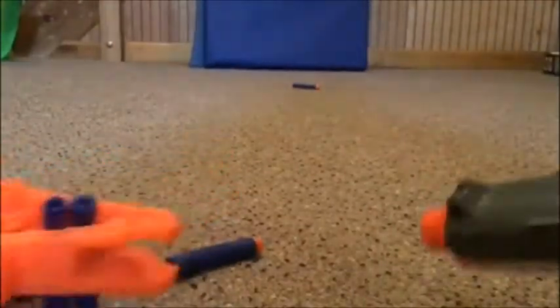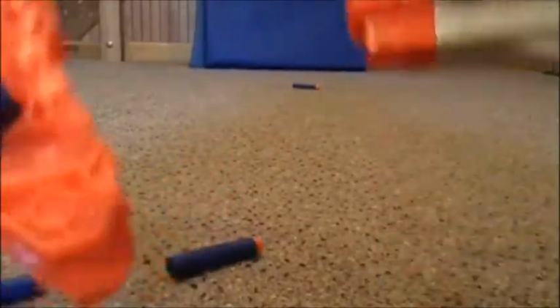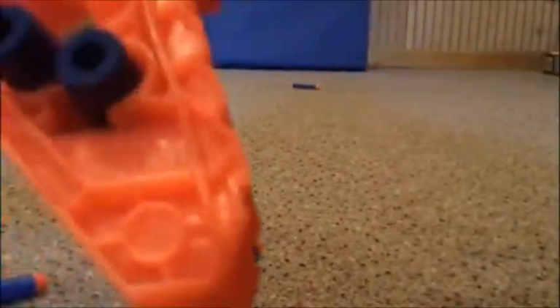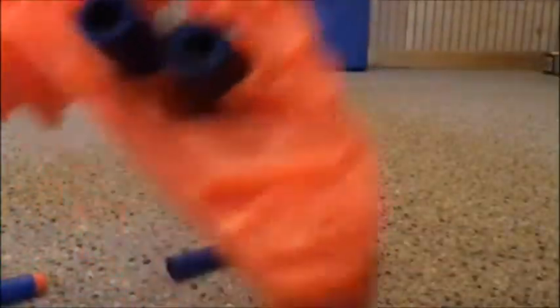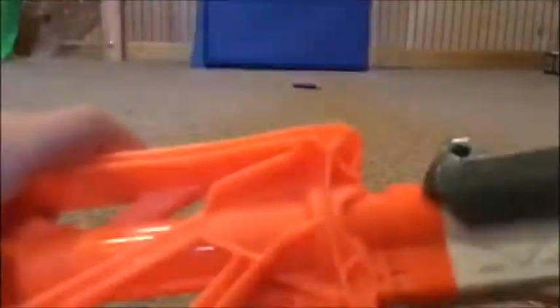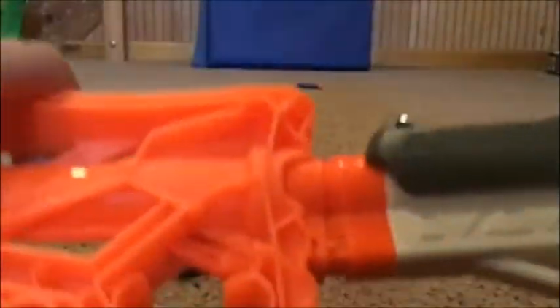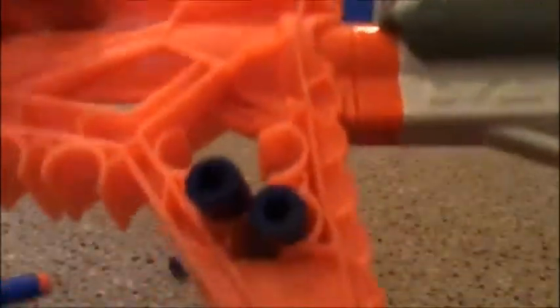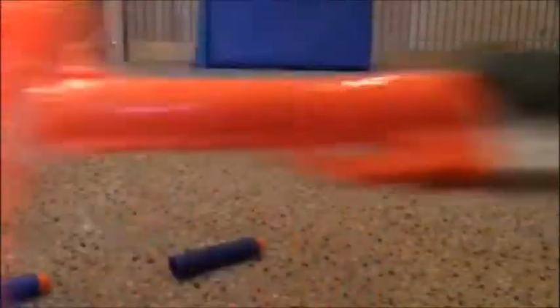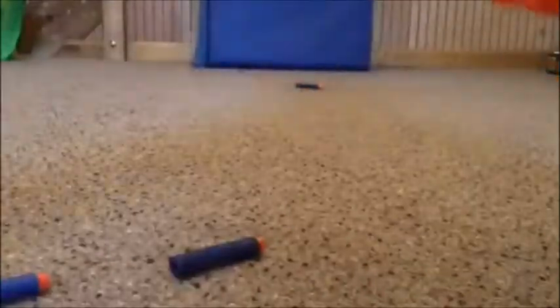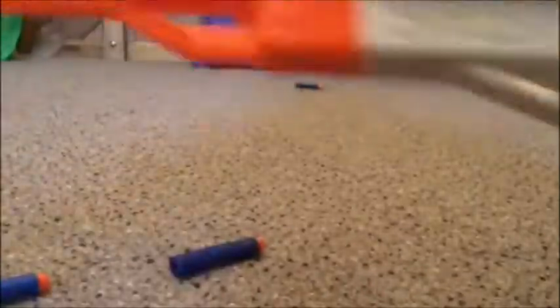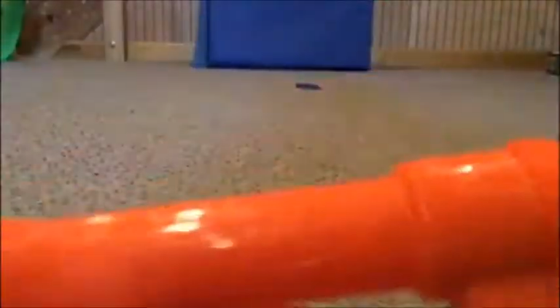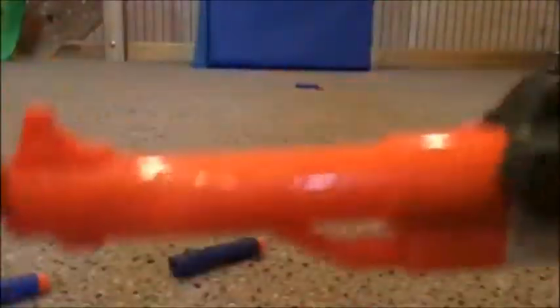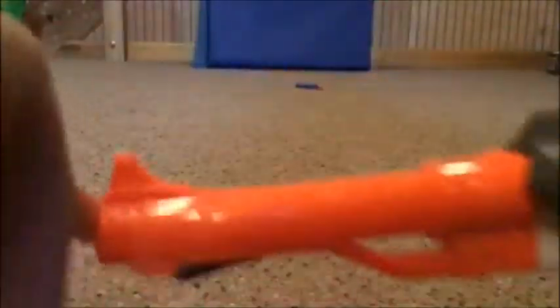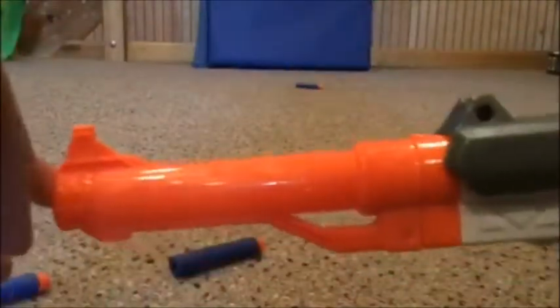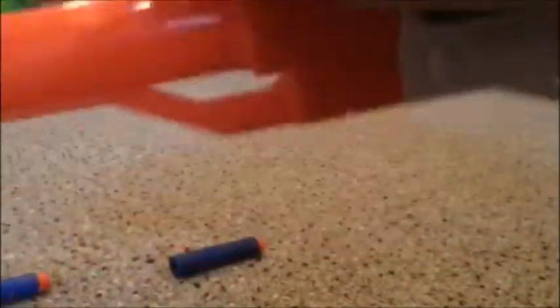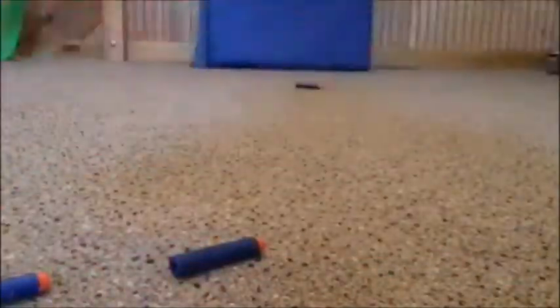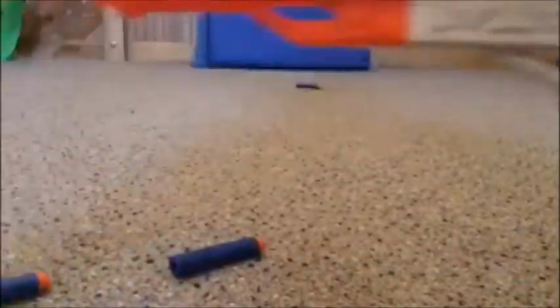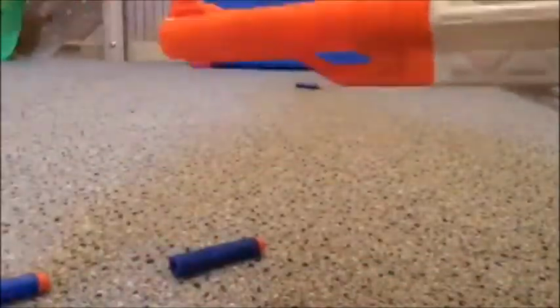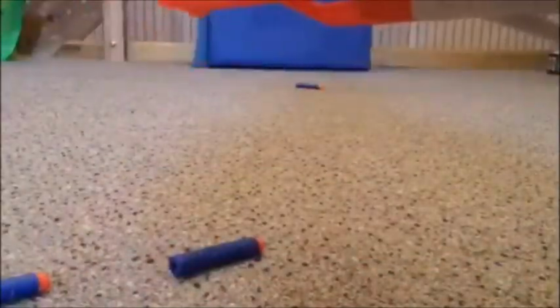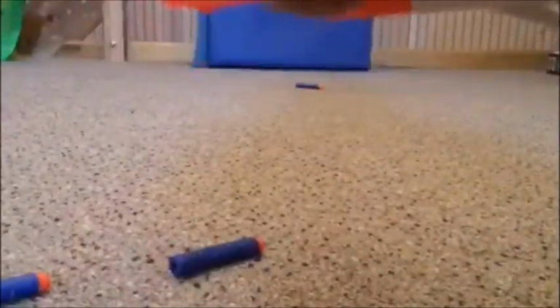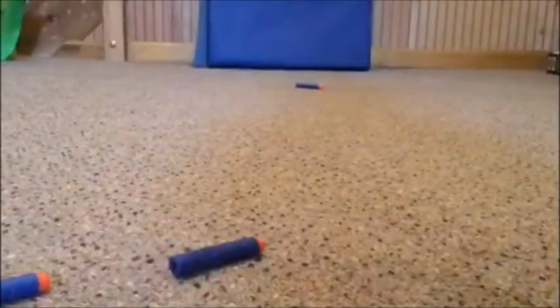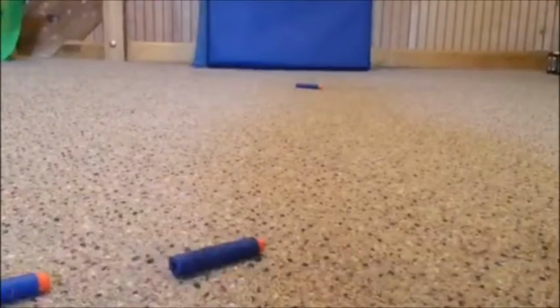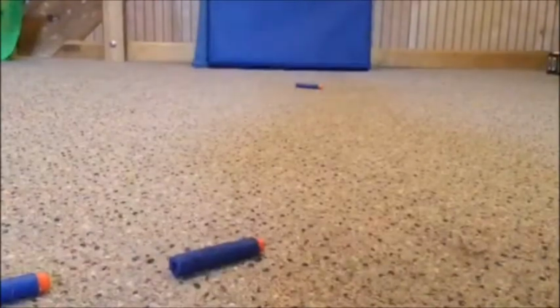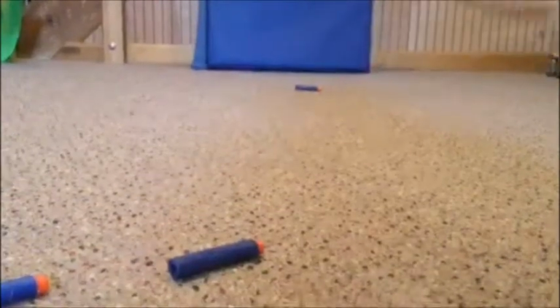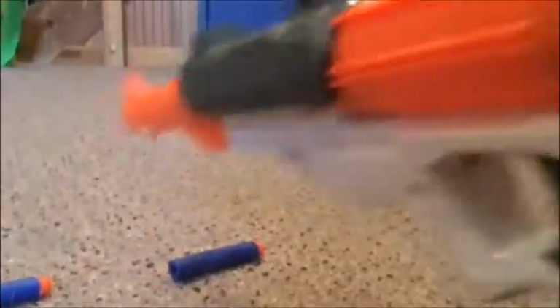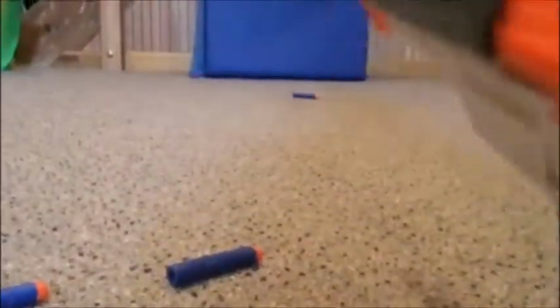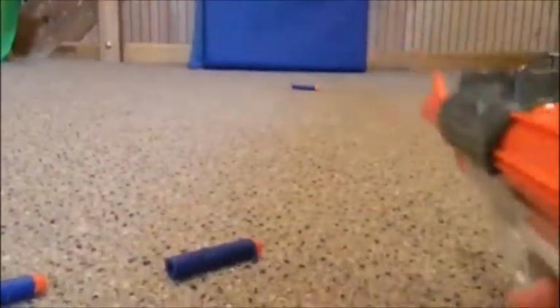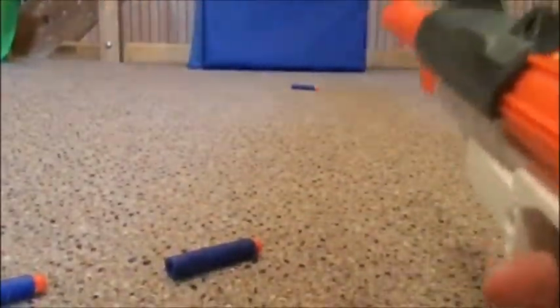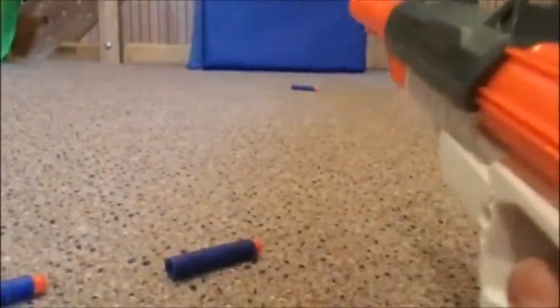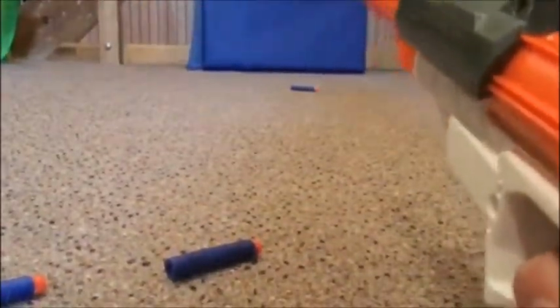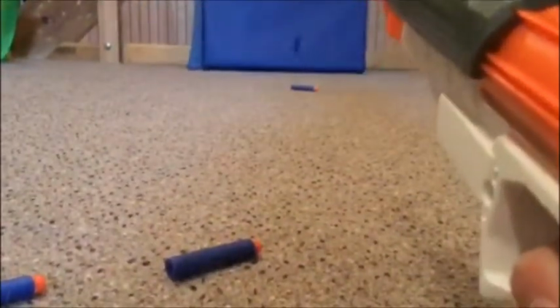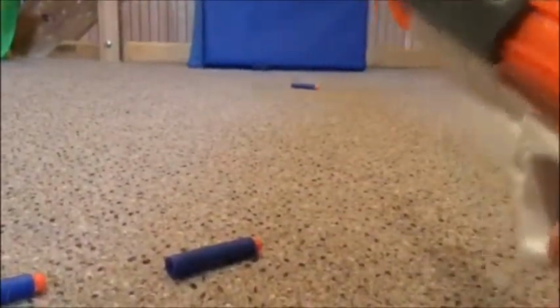It also comes with a barrel attachment. And if I go to load another one of the bullets it comes with, right in here, the barrel doesn't really make it more accurate.